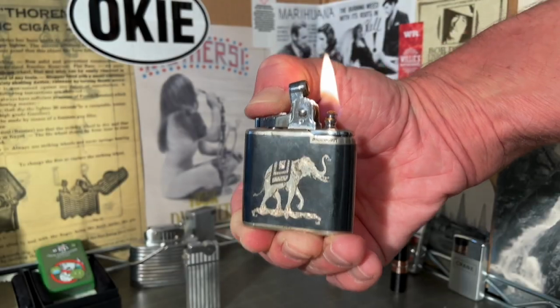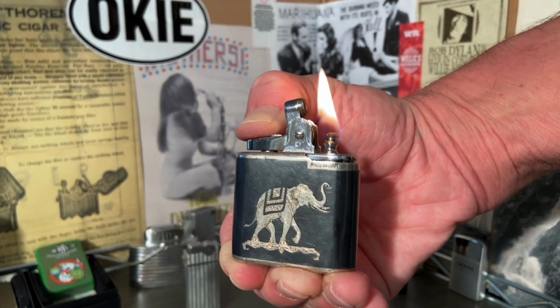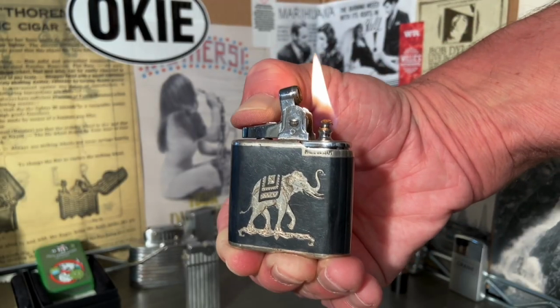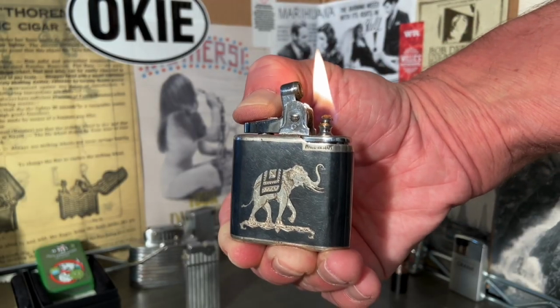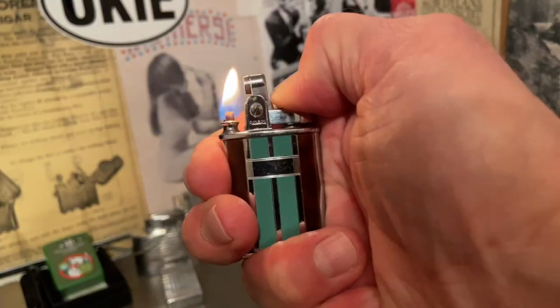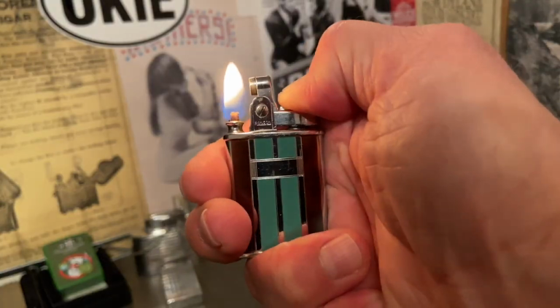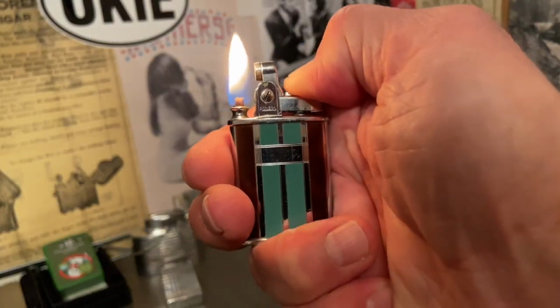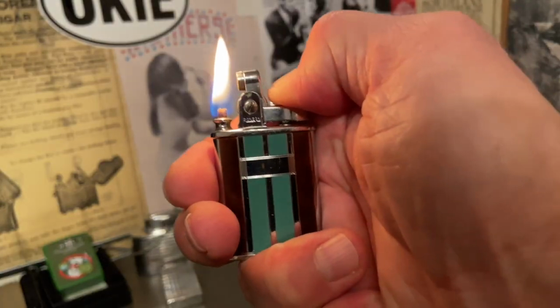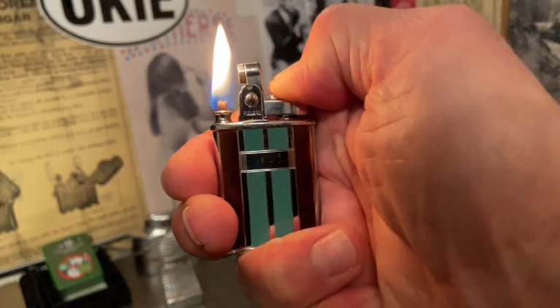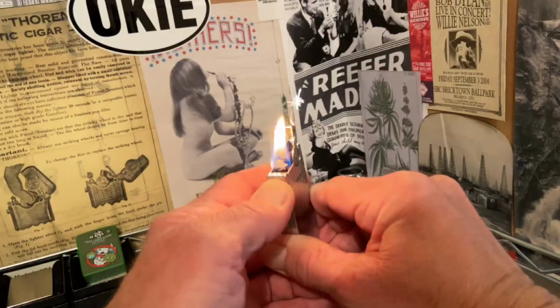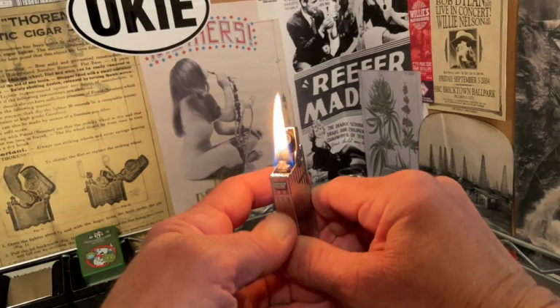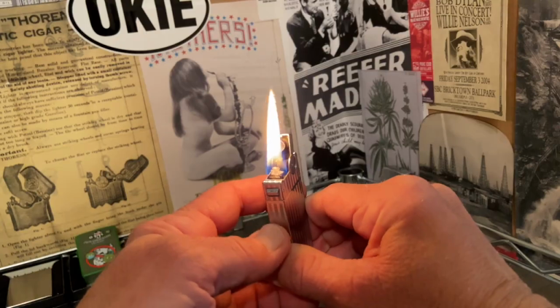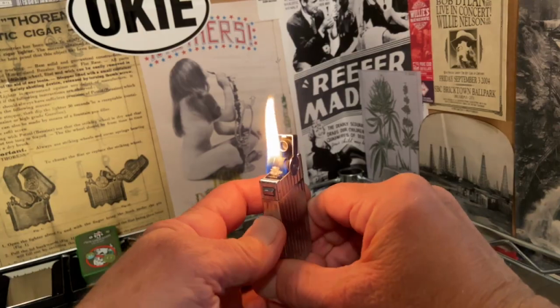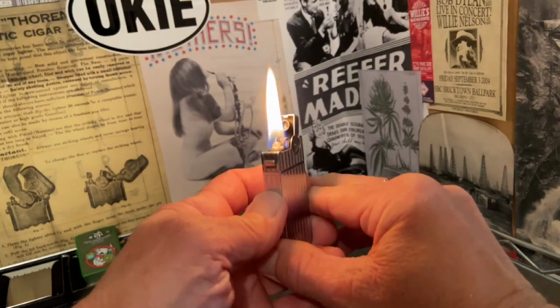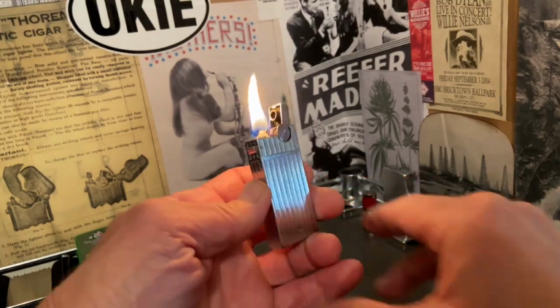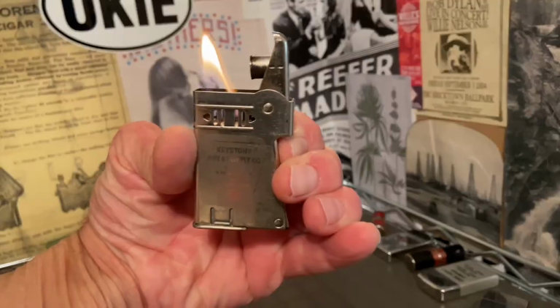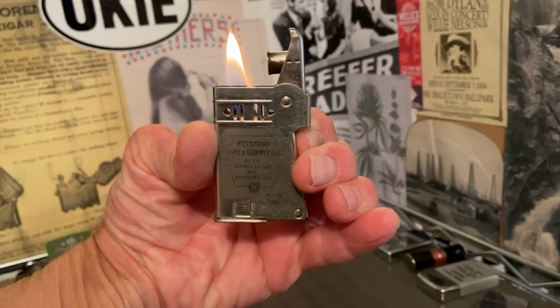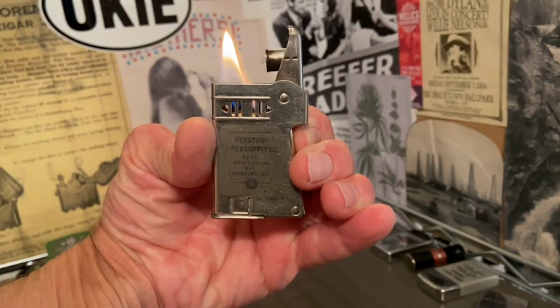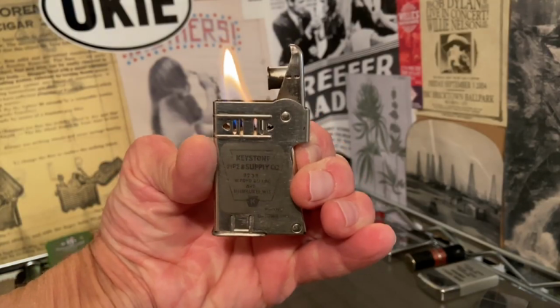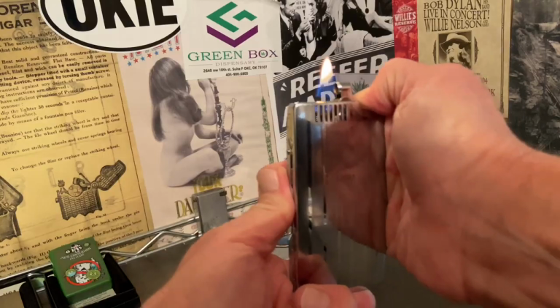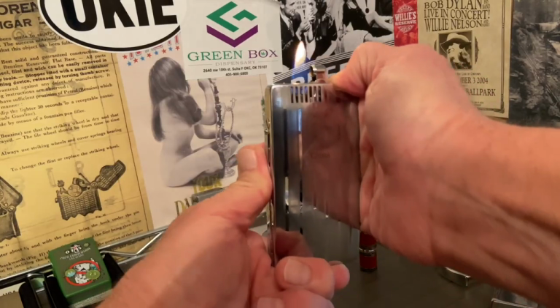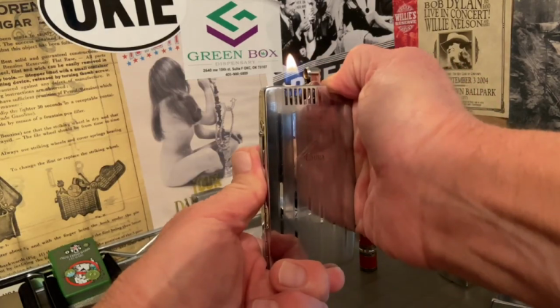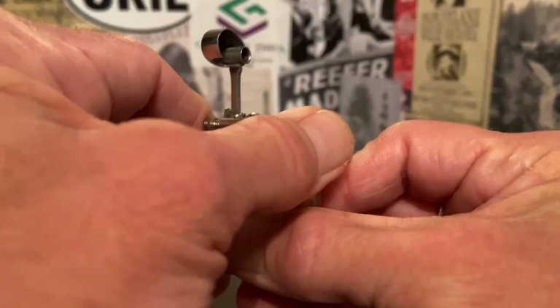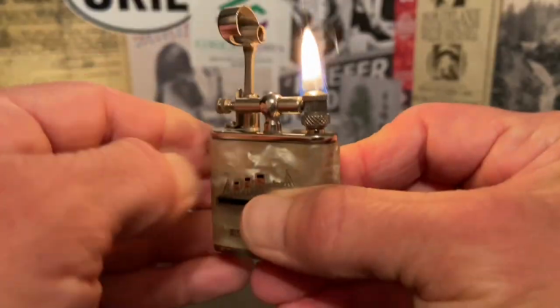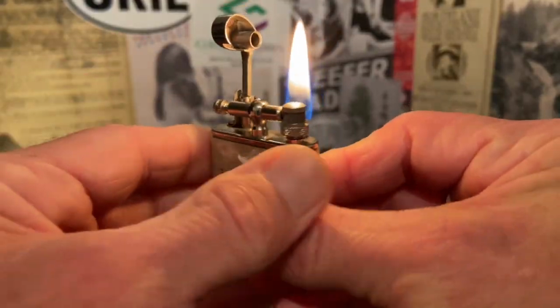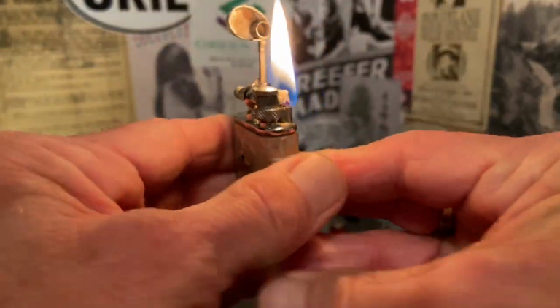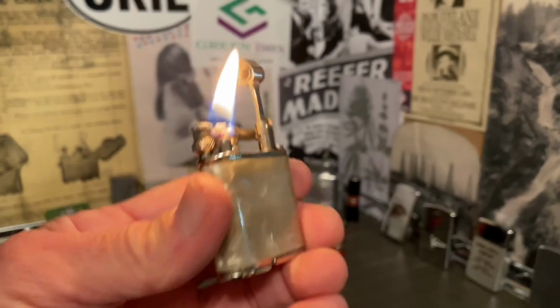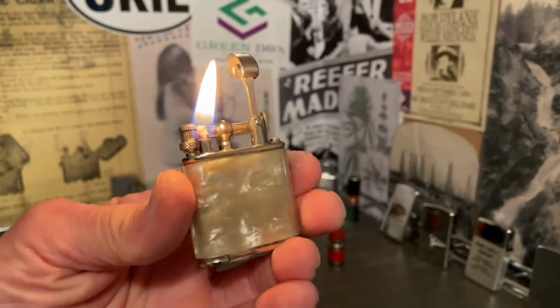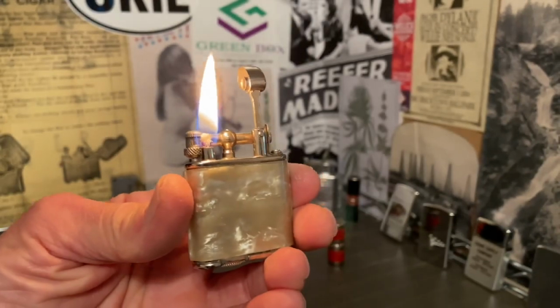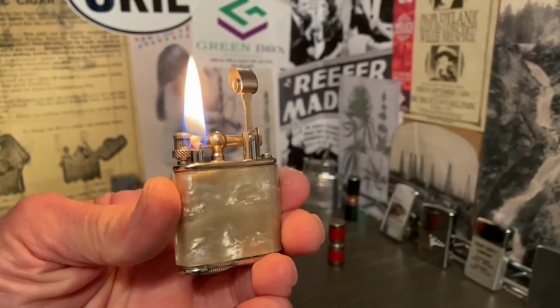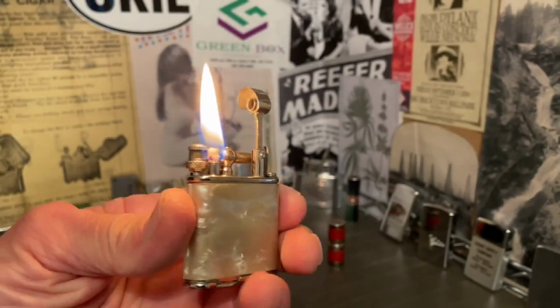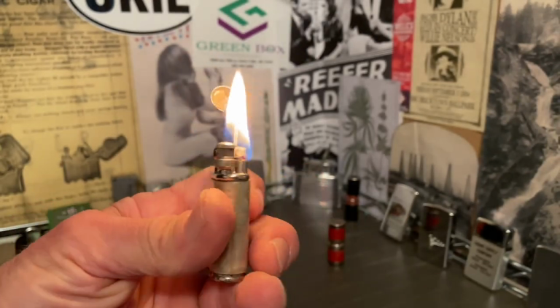Welcome to Dependable Flame, where we explore vintage petrol lighters, ashtrays, tobacchiana, and other useful mechanisms. Make yourself at home.